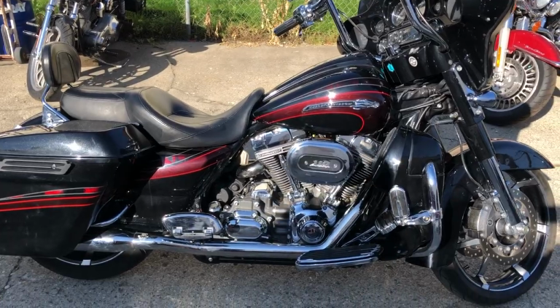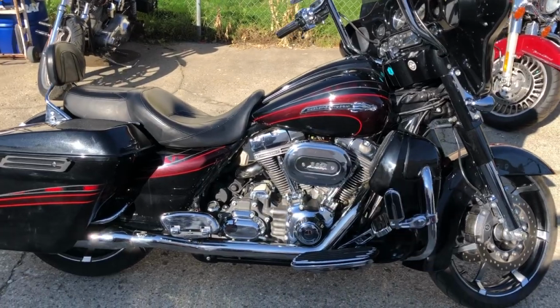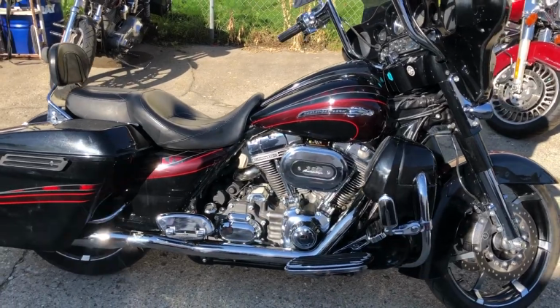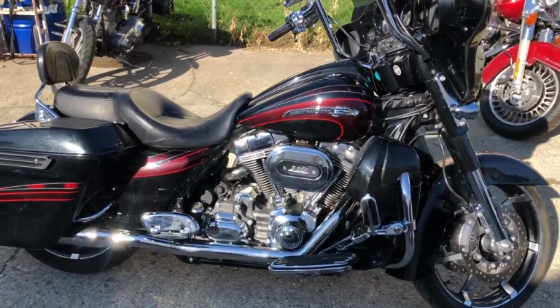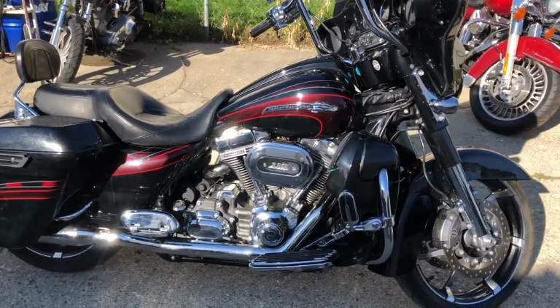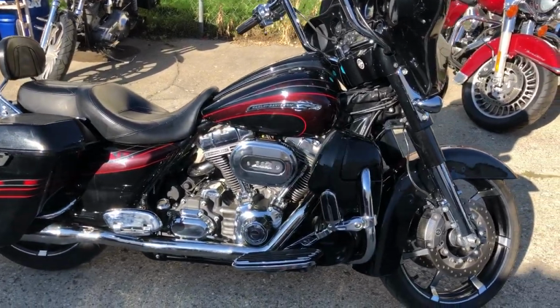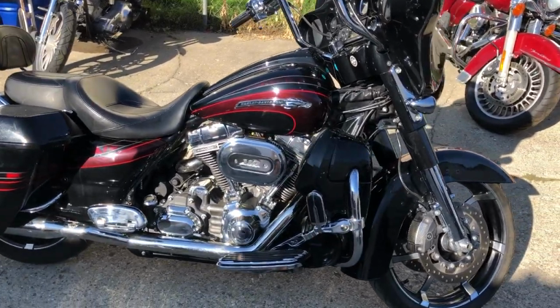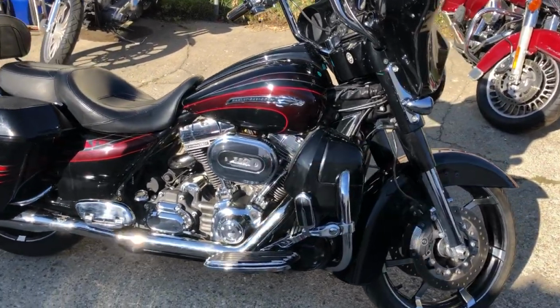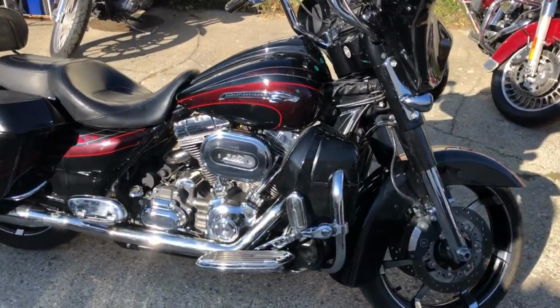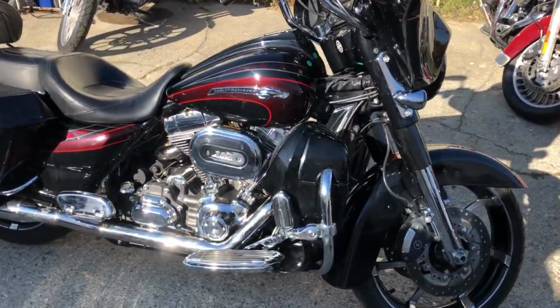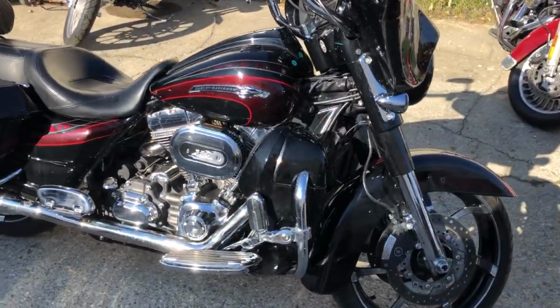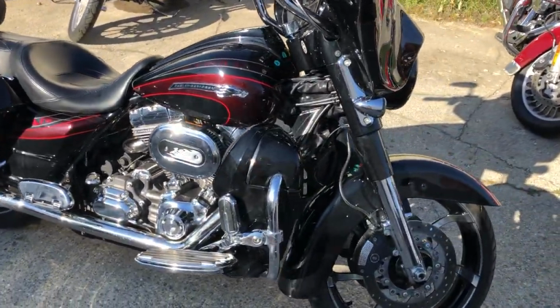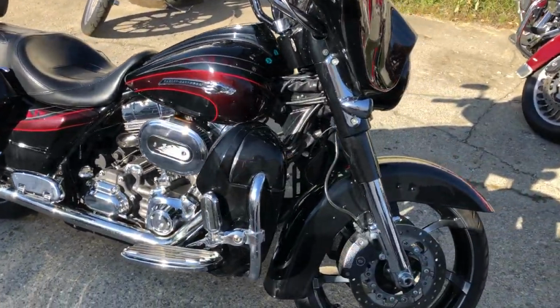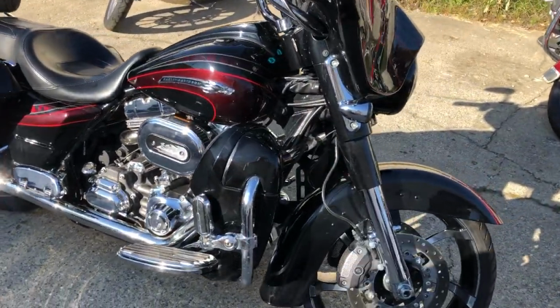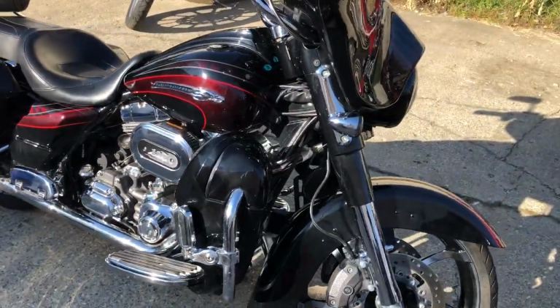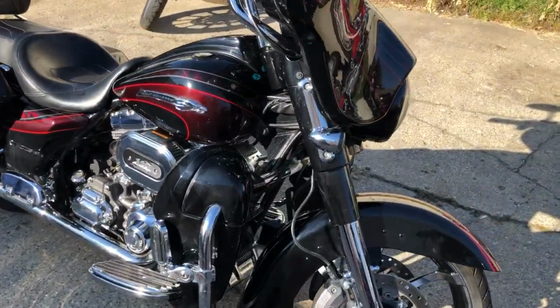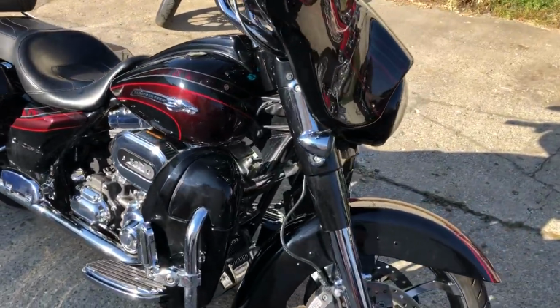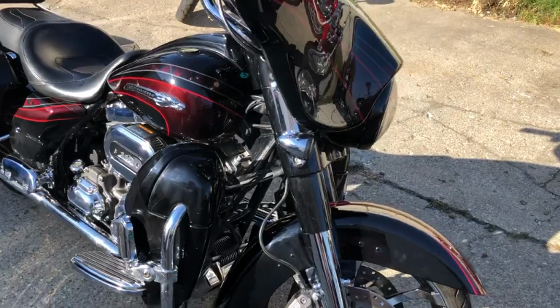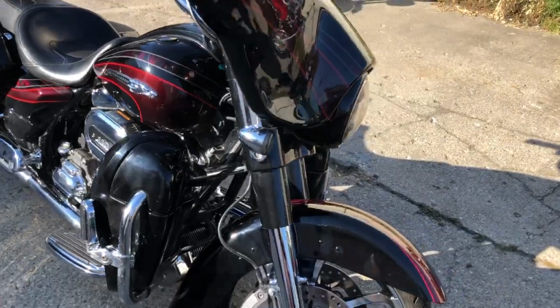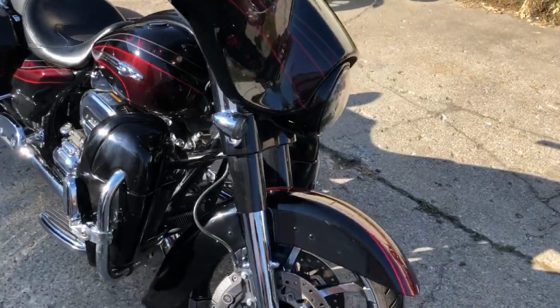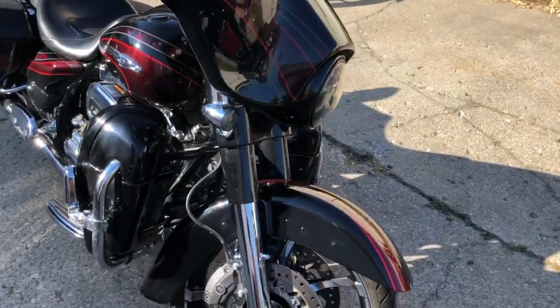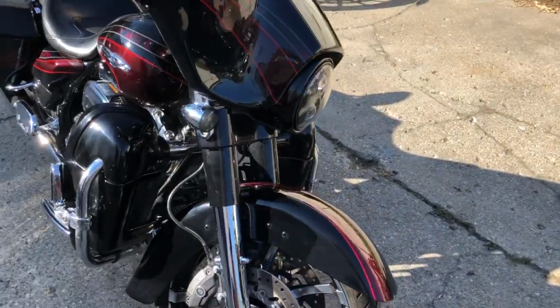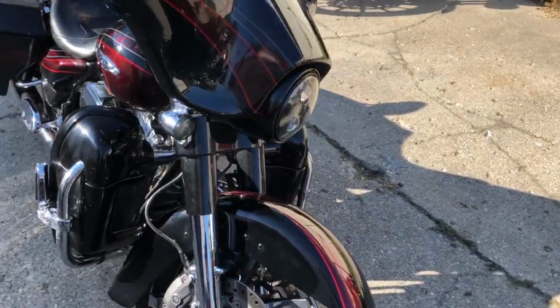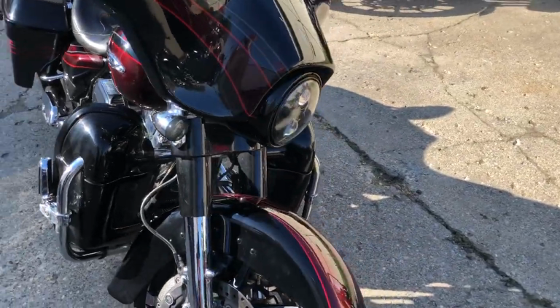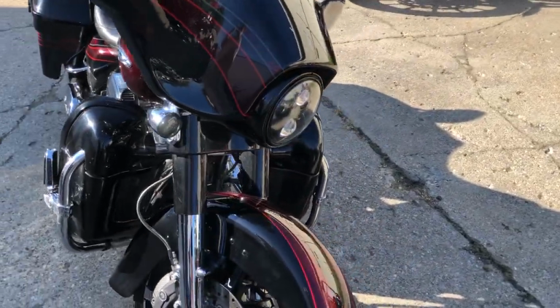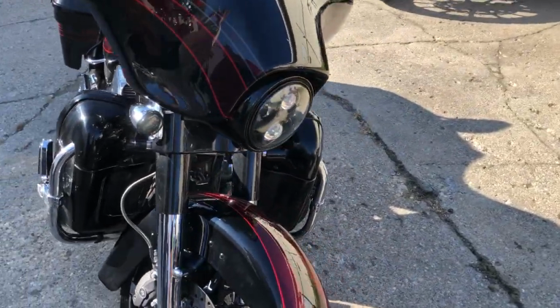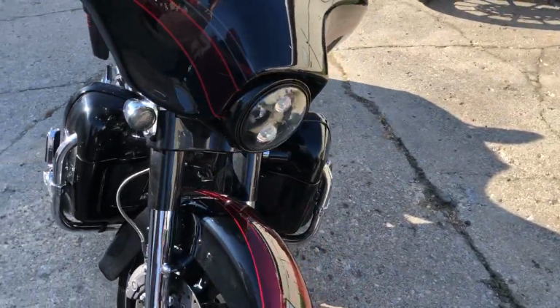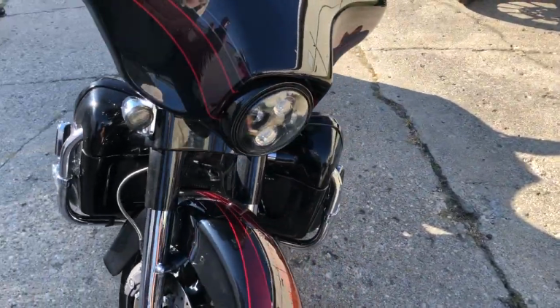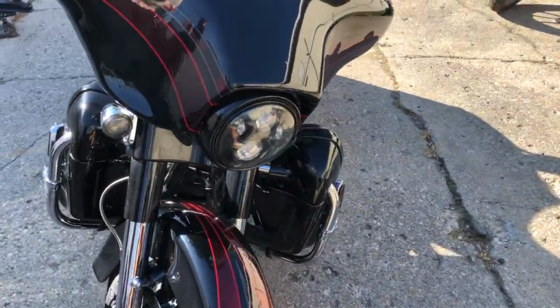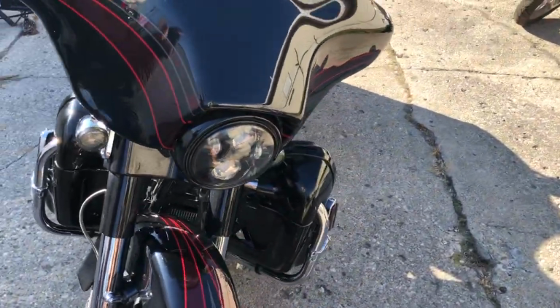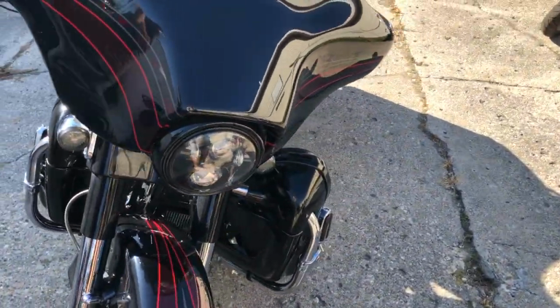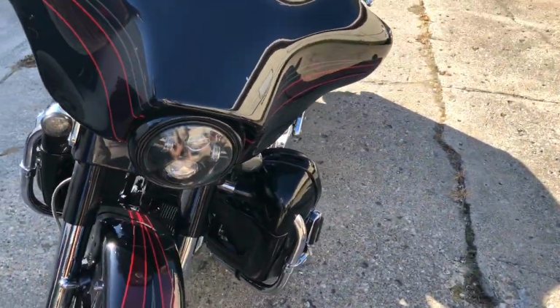Hey guys, ApprovalPowerSports.com here. Anybody looking for a nice, clean Screamin' Eagle, we got it. This is a 2011 Screamin' Eagle Street Glide.